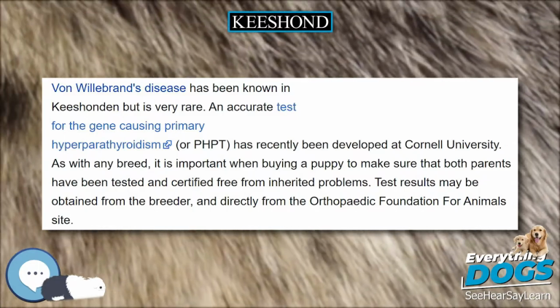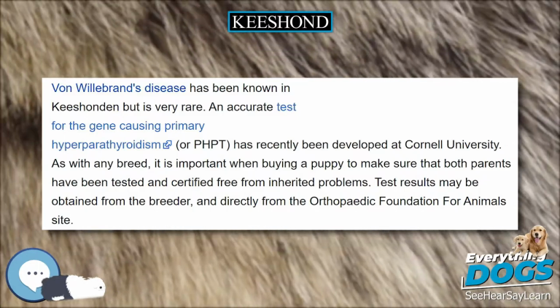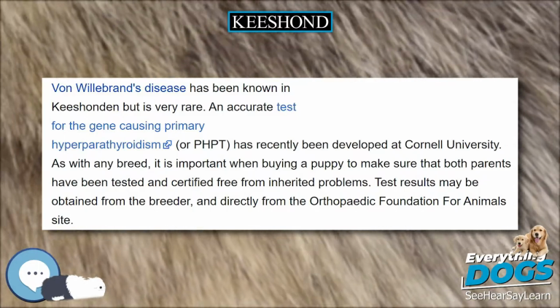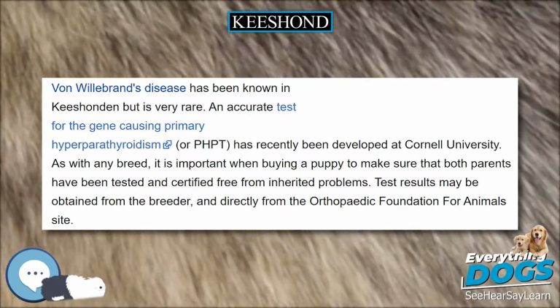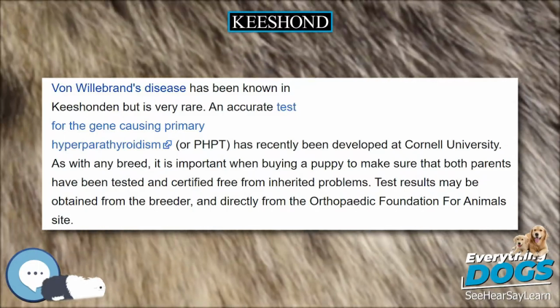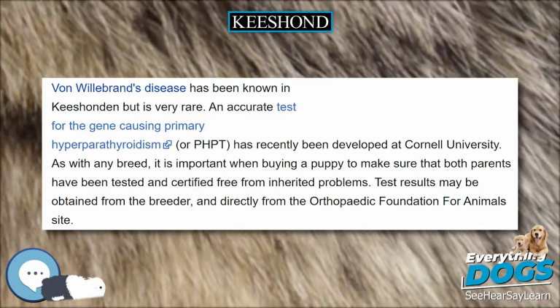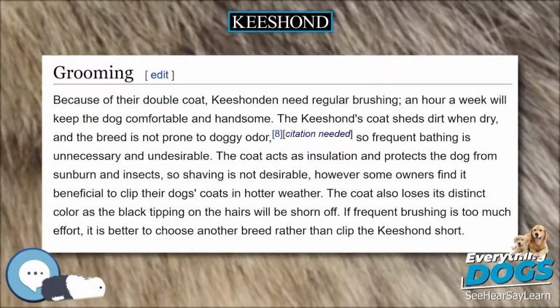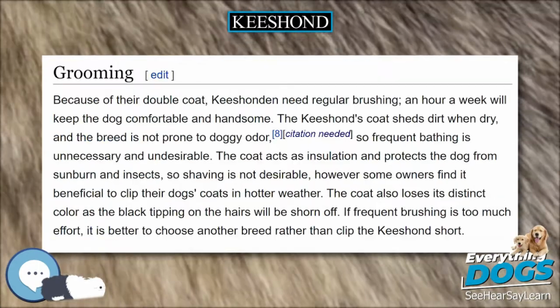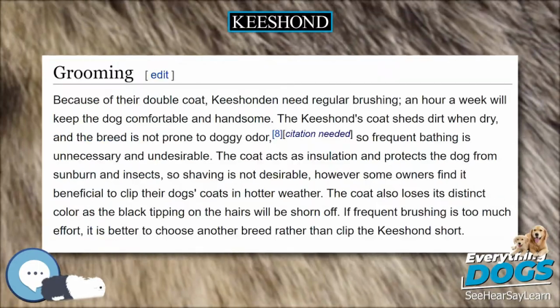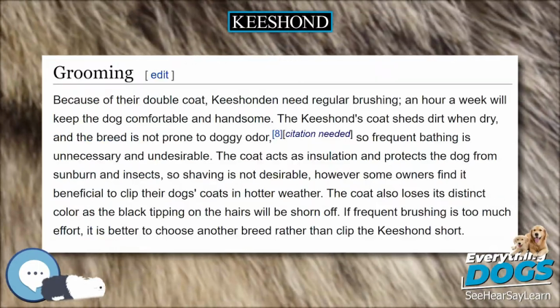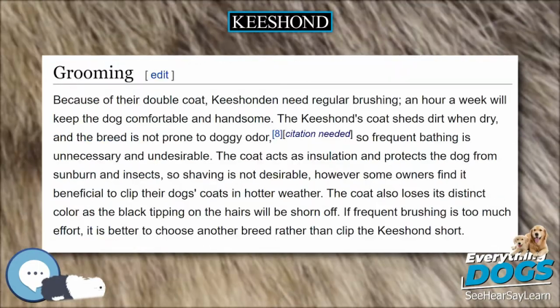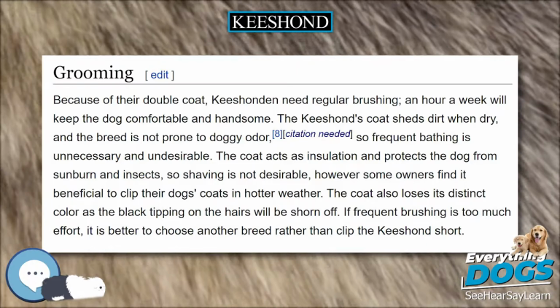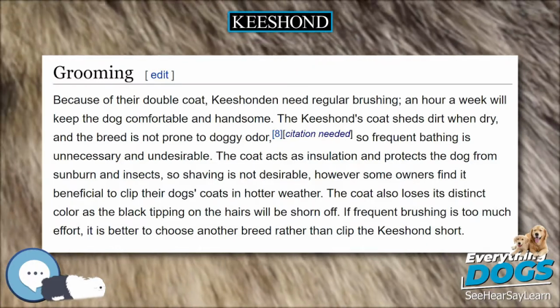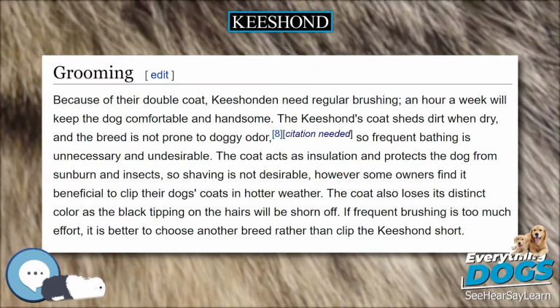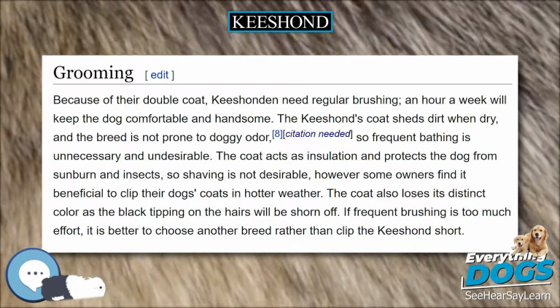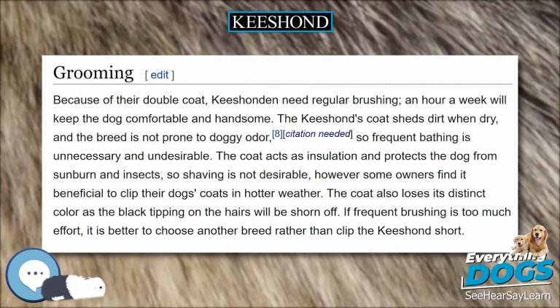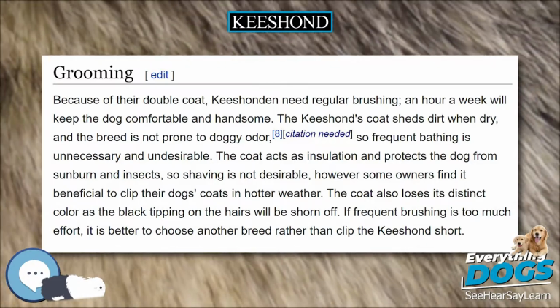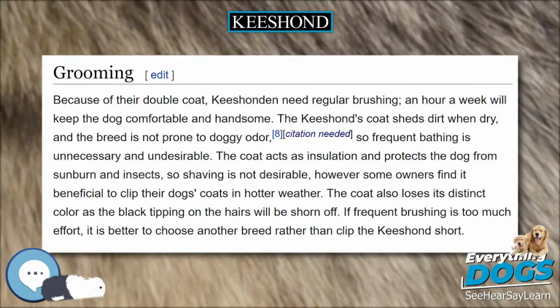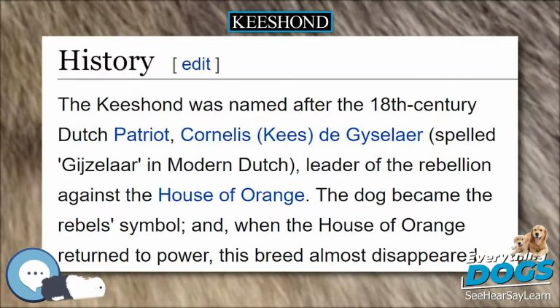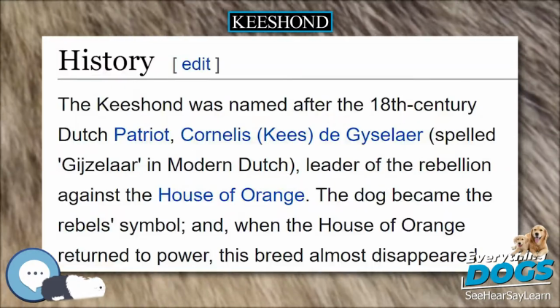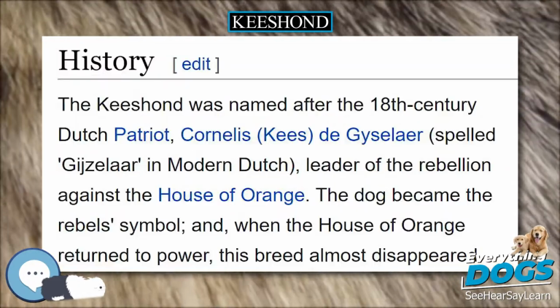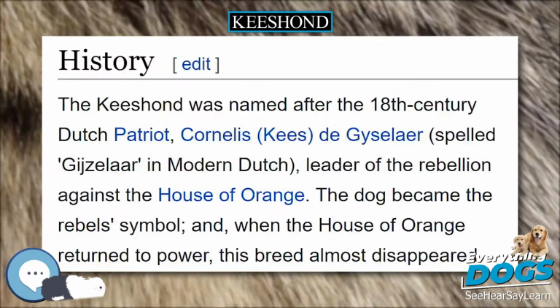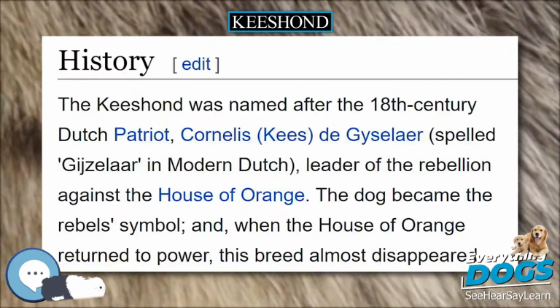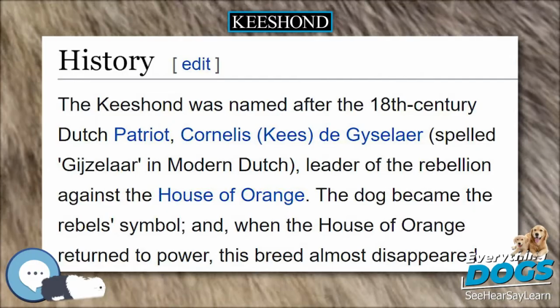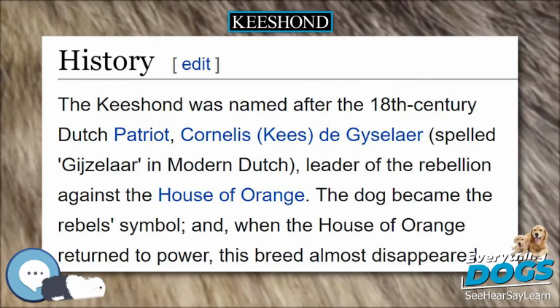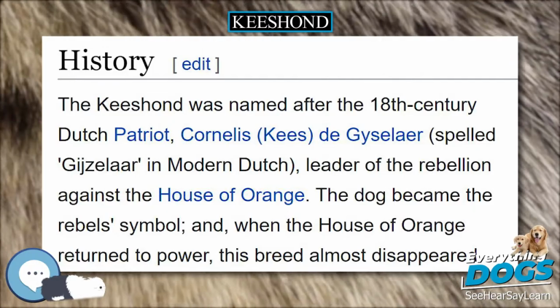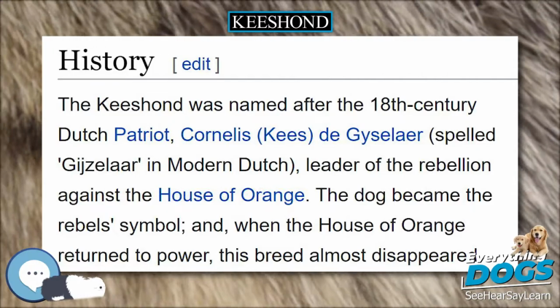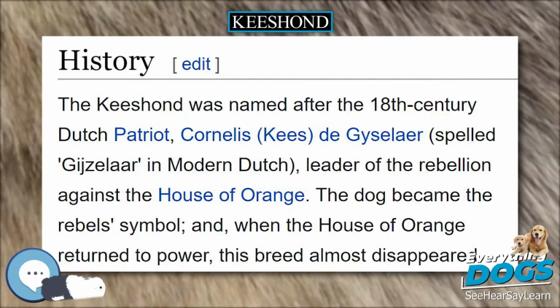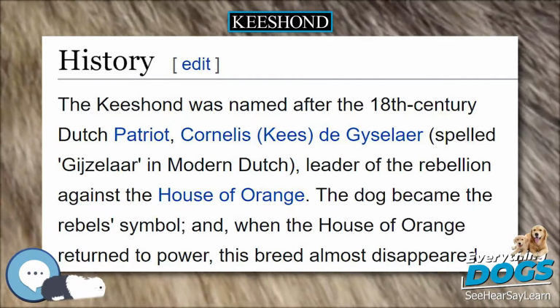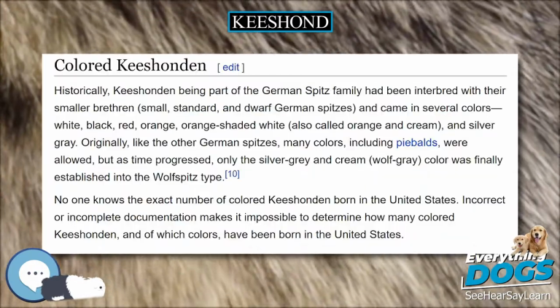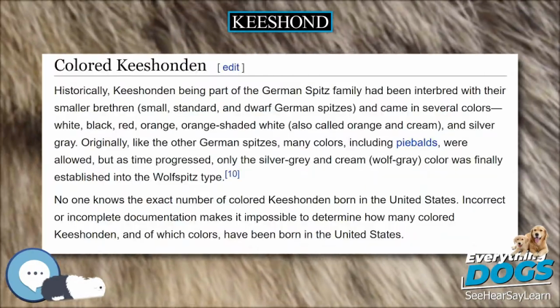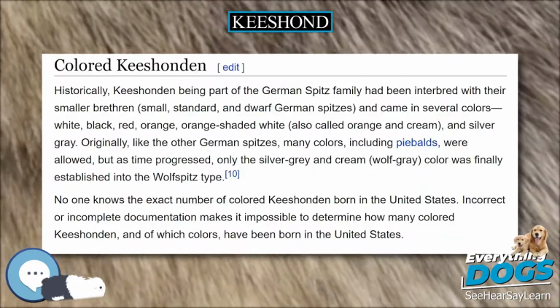The head, including muzzle, skull, and ears, should be covered with smooth, soft, short hair, velvety in texture on the ears. Coat must not part down the back. Coat care requires line brushing on a fairly regular basis.